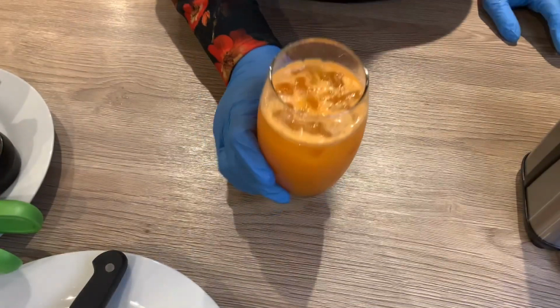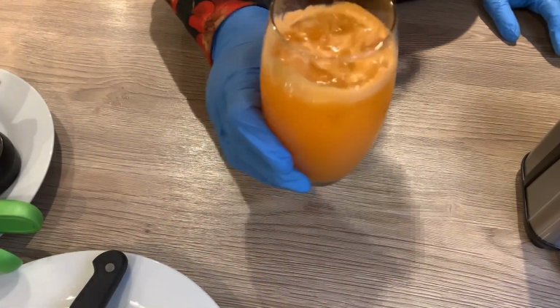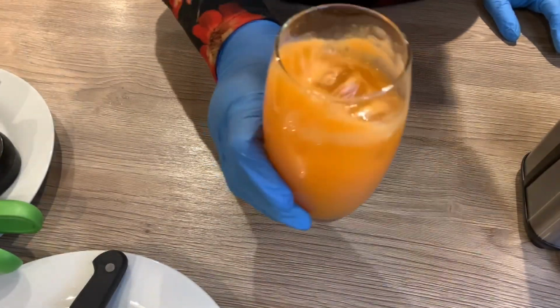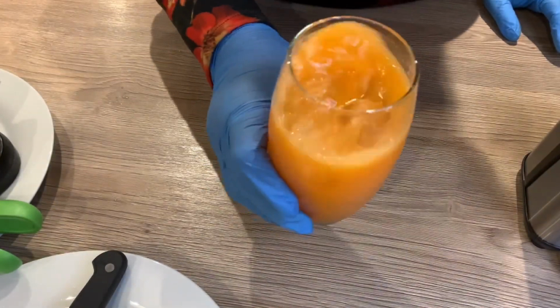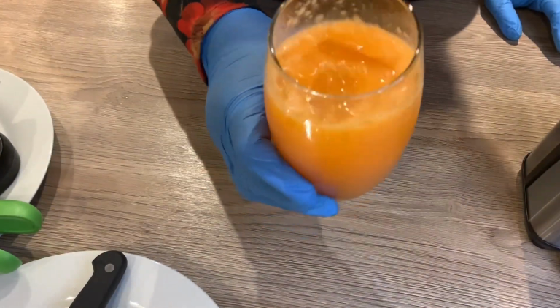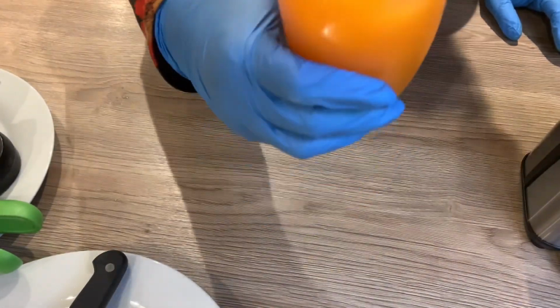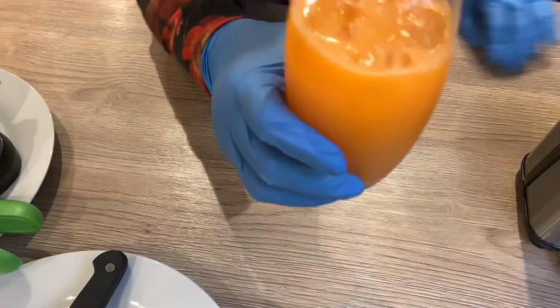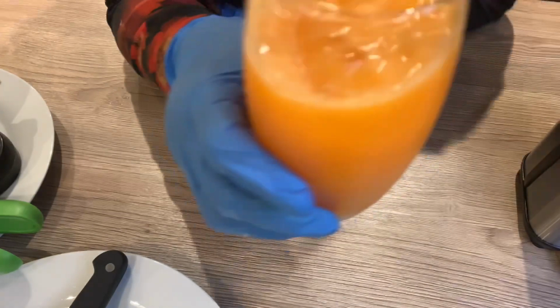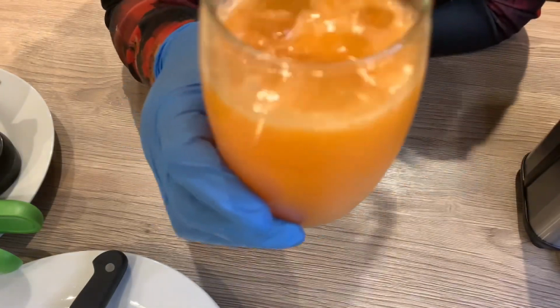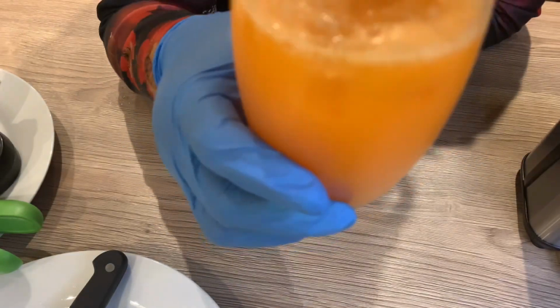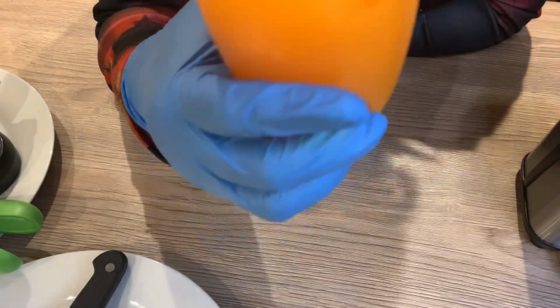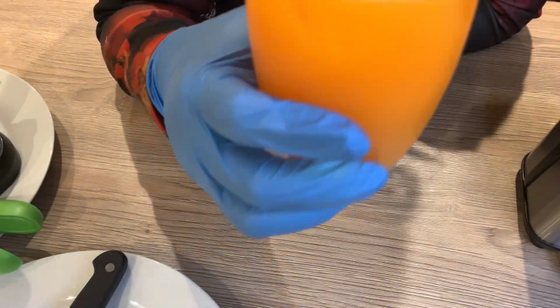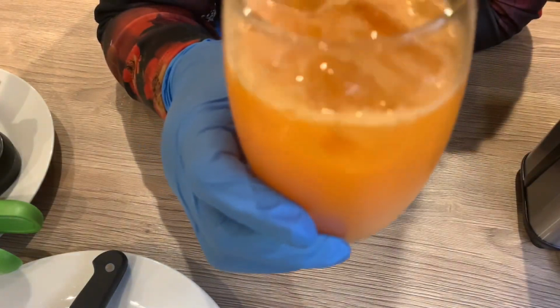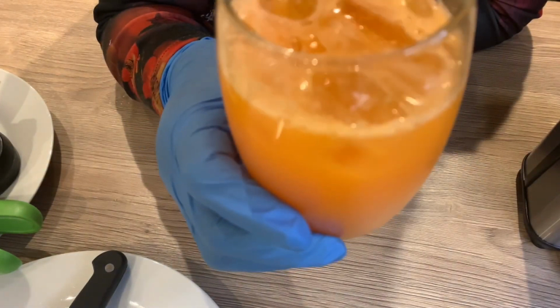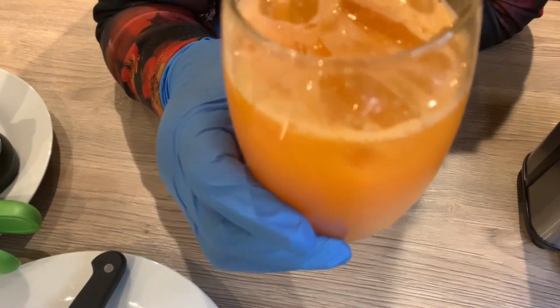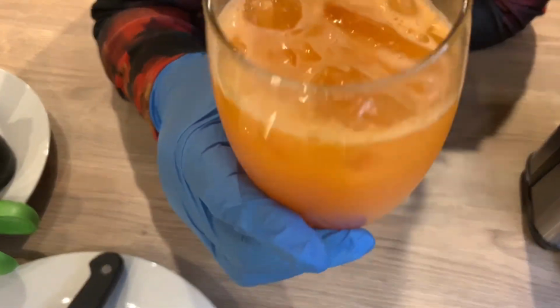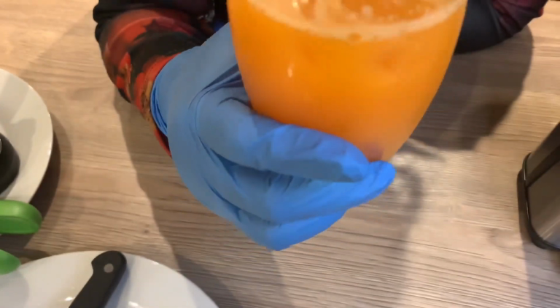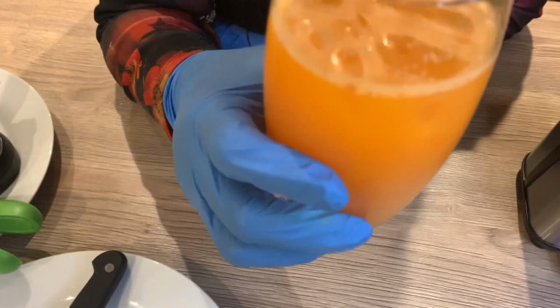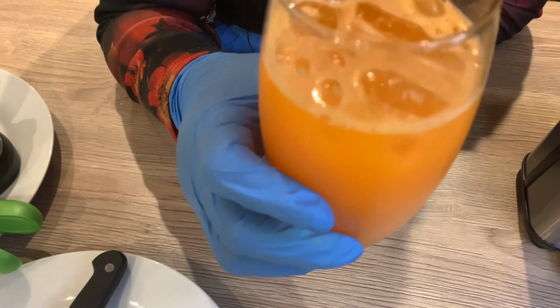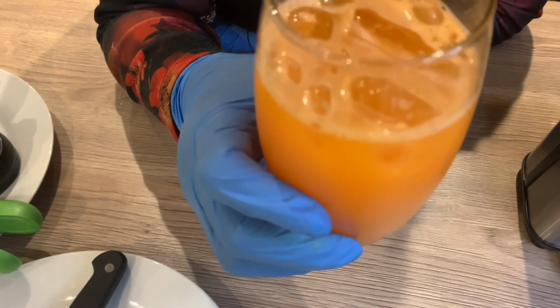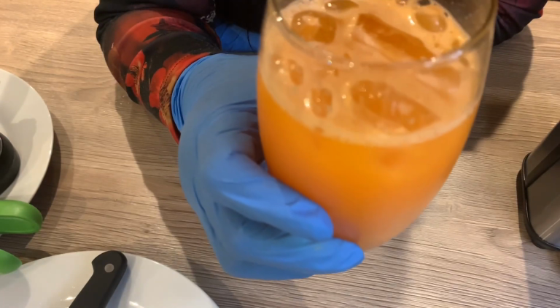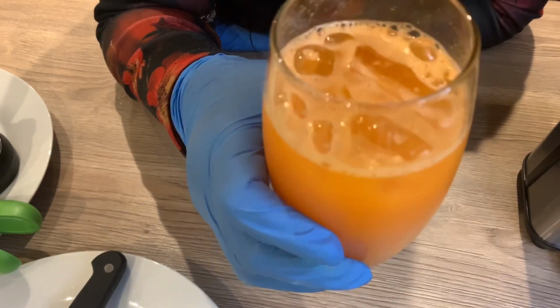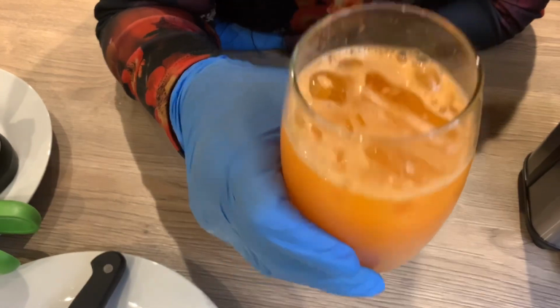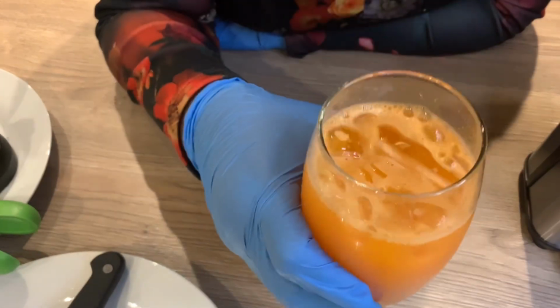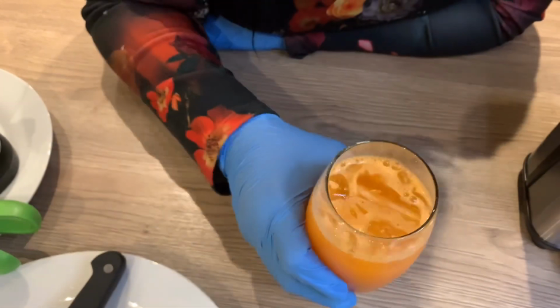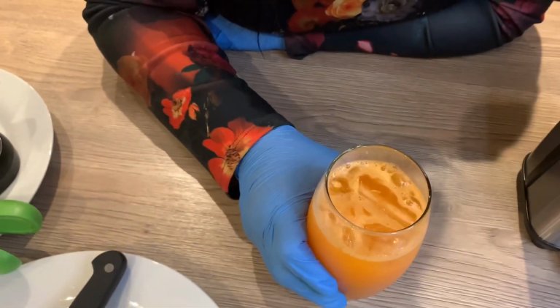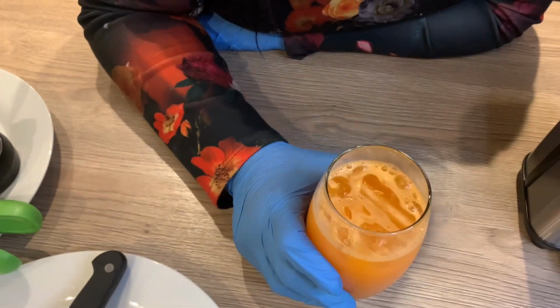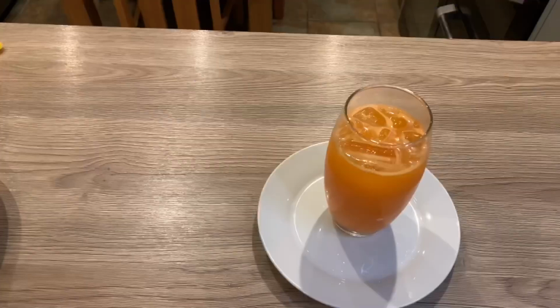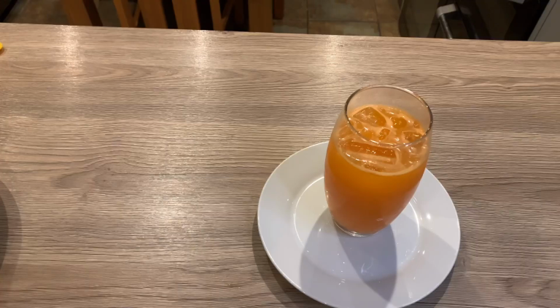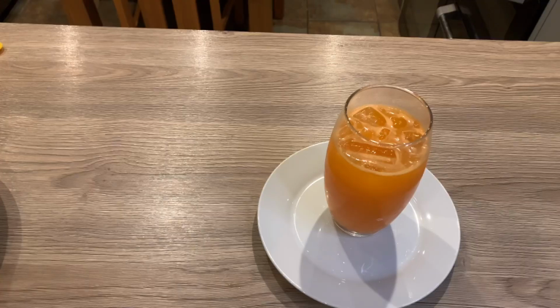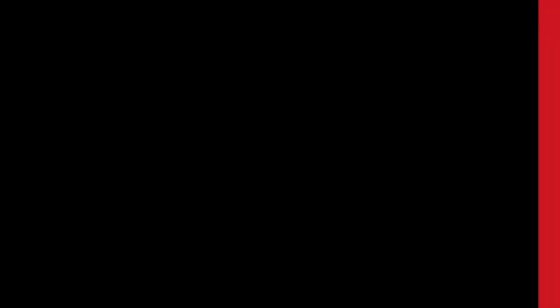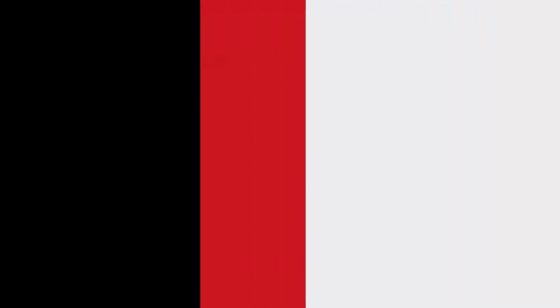Here is the completed juice, loaded with health benefits — carrot, orange, ginger and lemon. If you like this video, give it a thumbs up, like, comment, subscribe, and I'll see you in my next video. Bye bye!